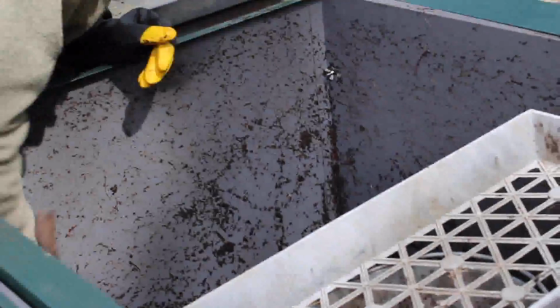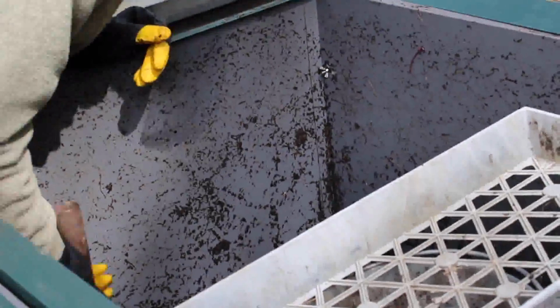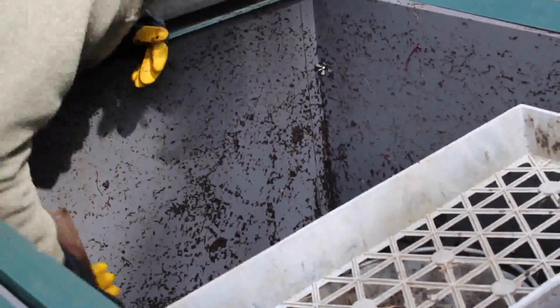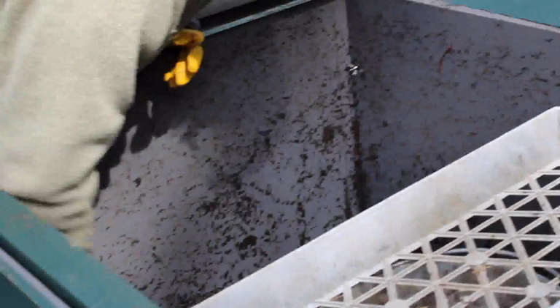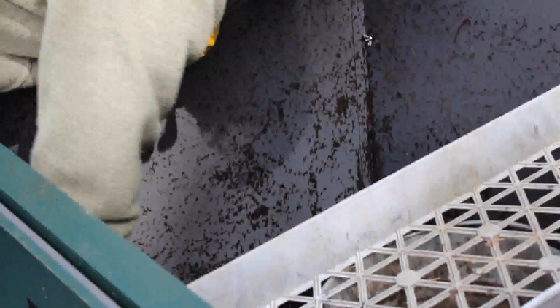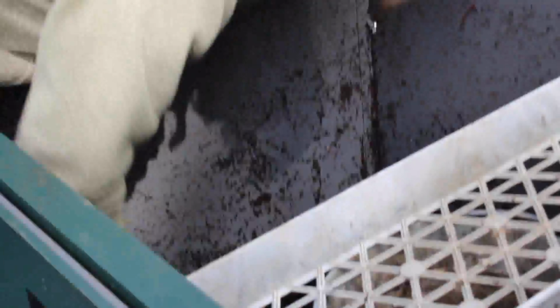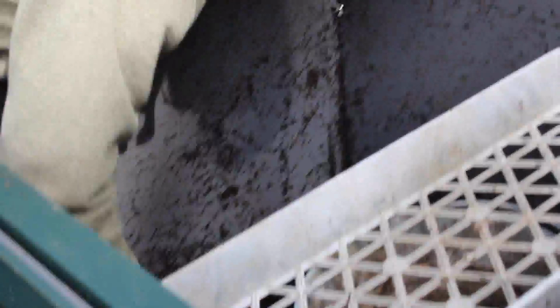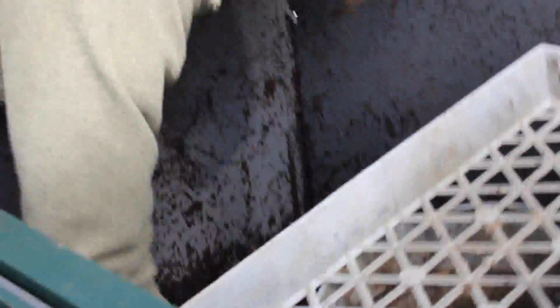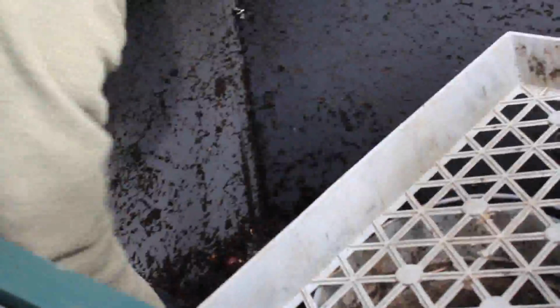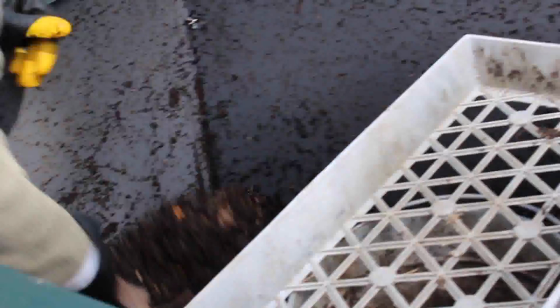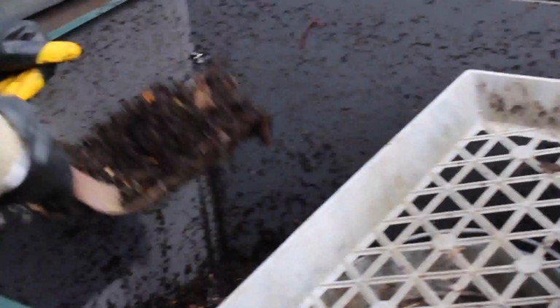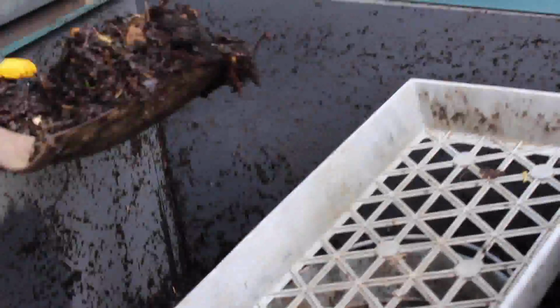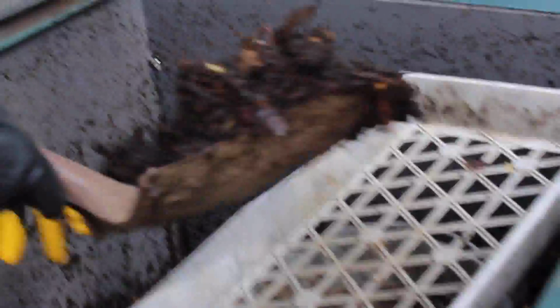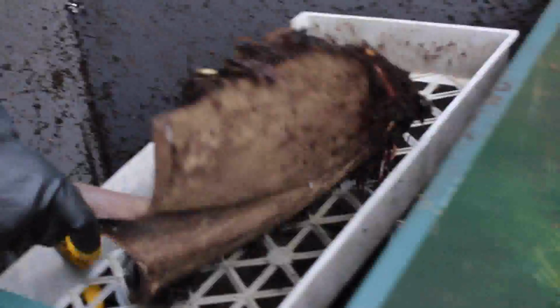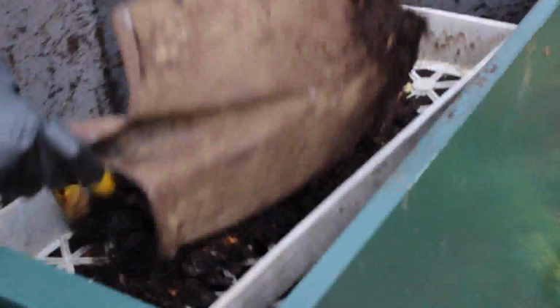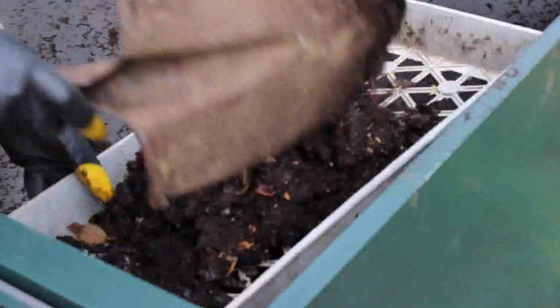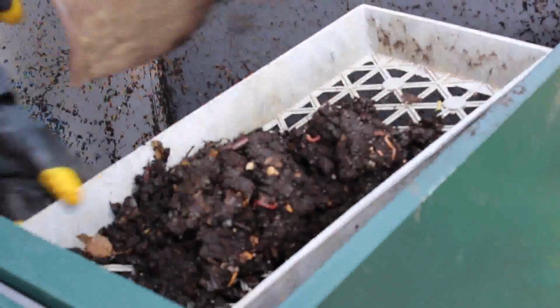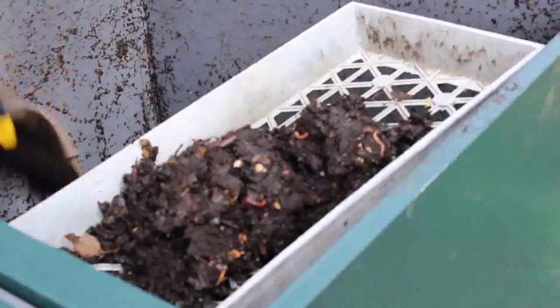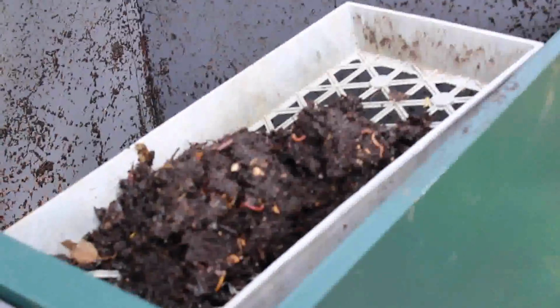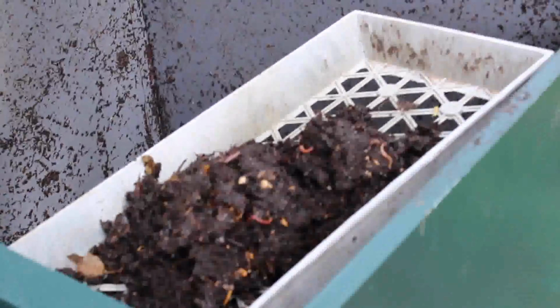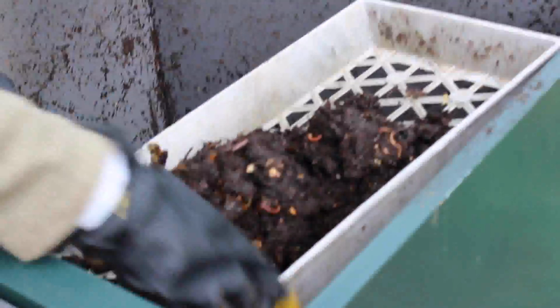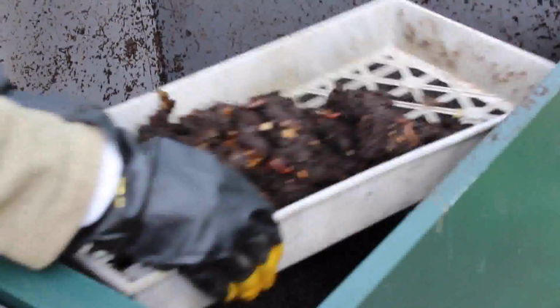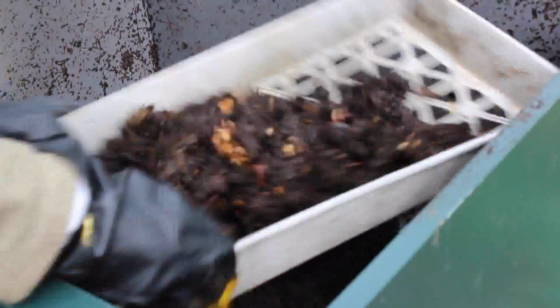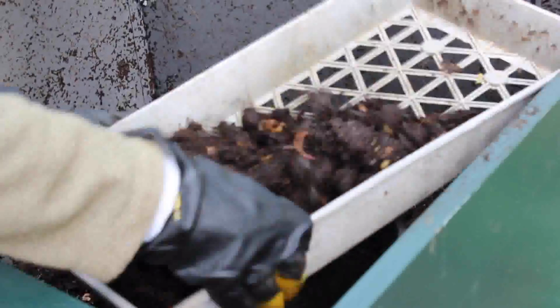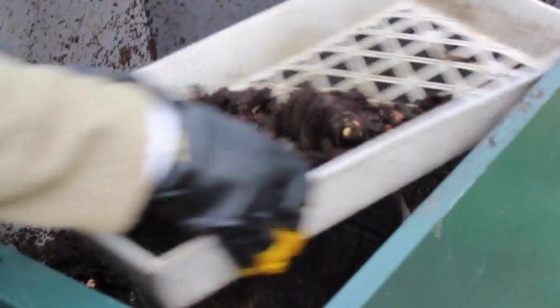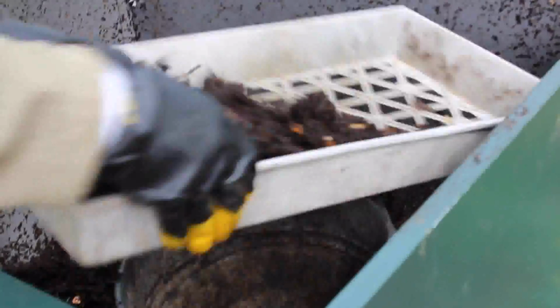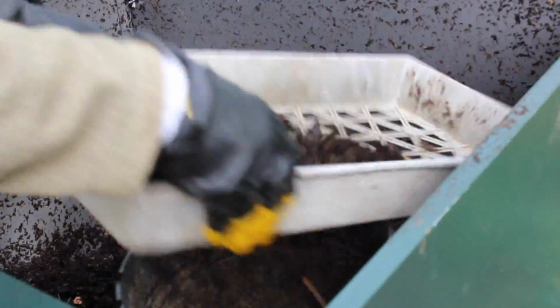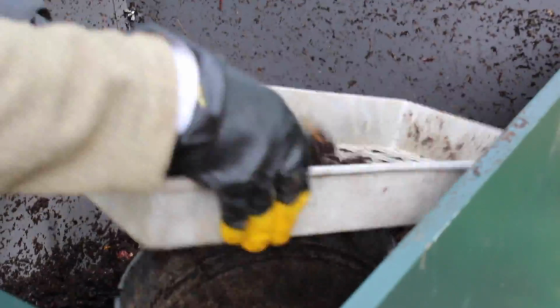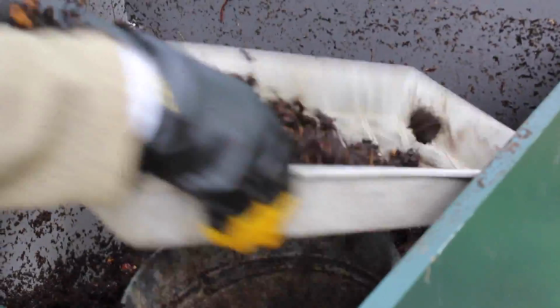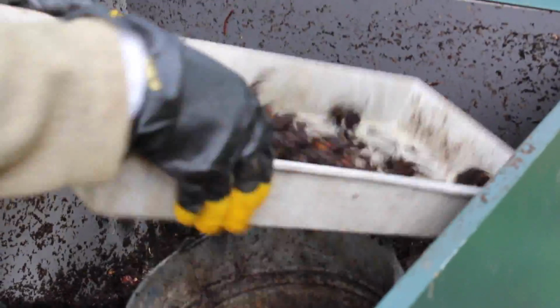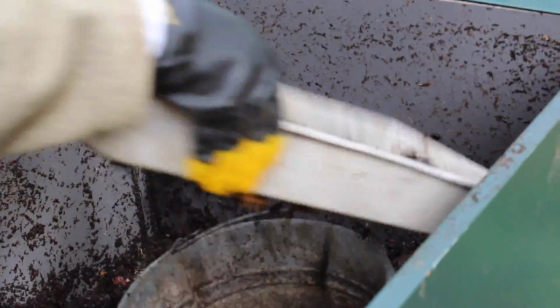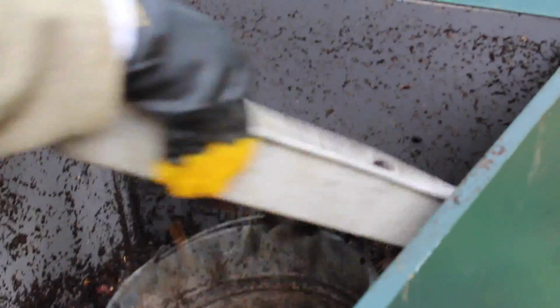On this side over here we've got some nice compost — look how black that is, it's just beautiful. And then we can screen it like this.